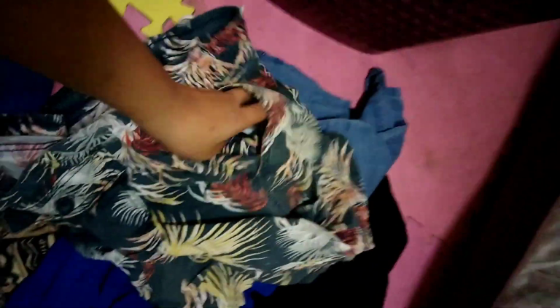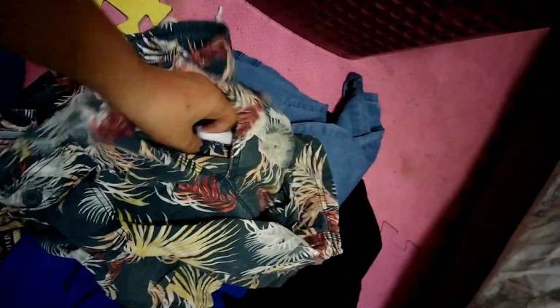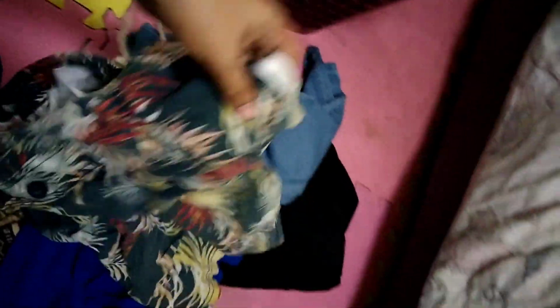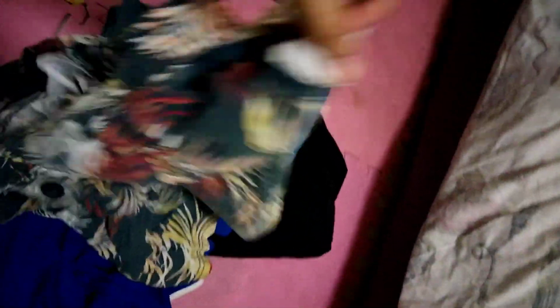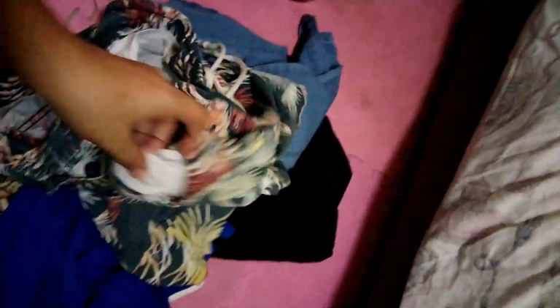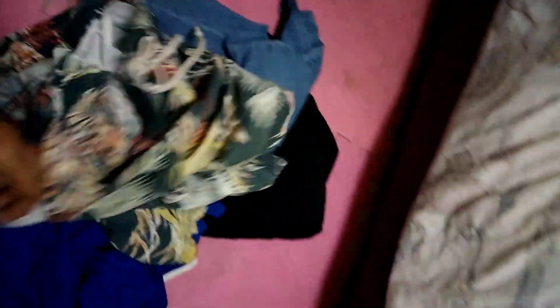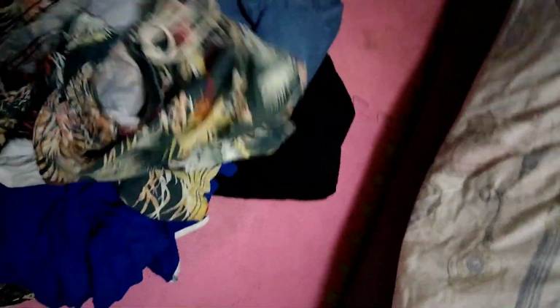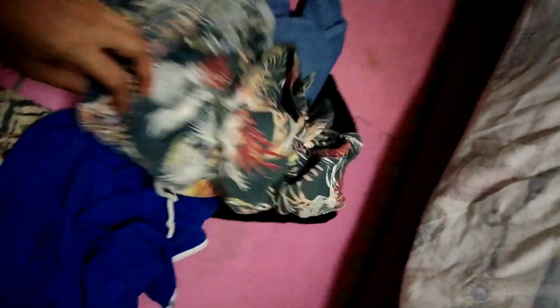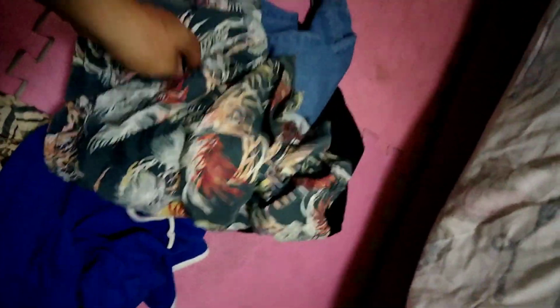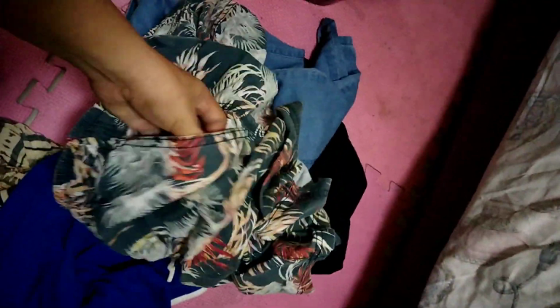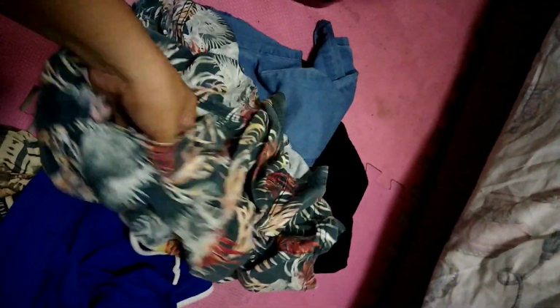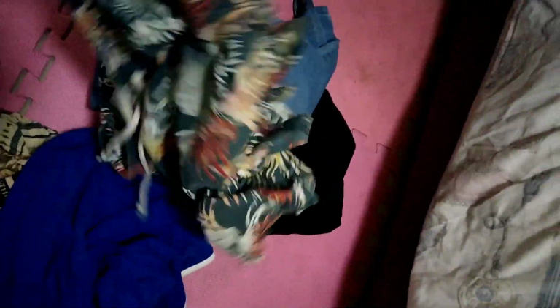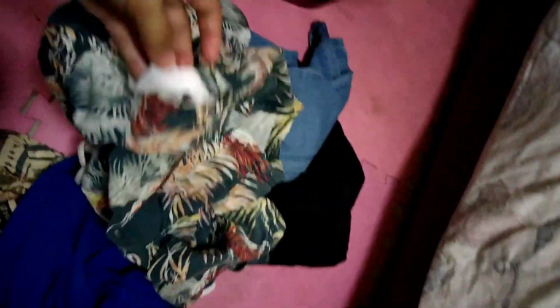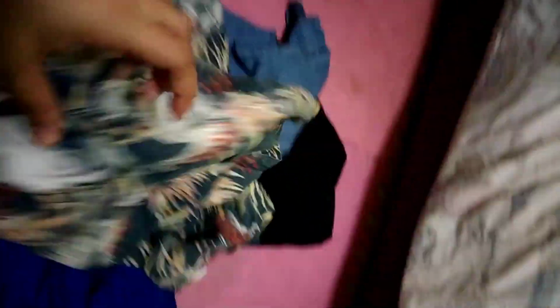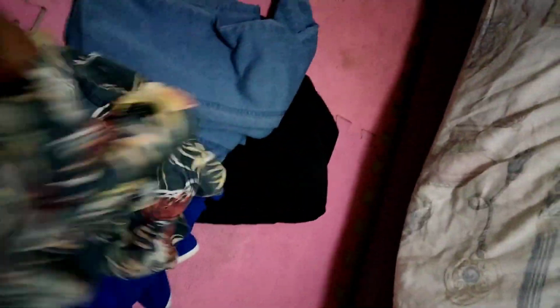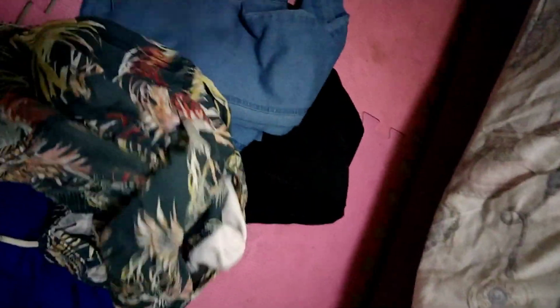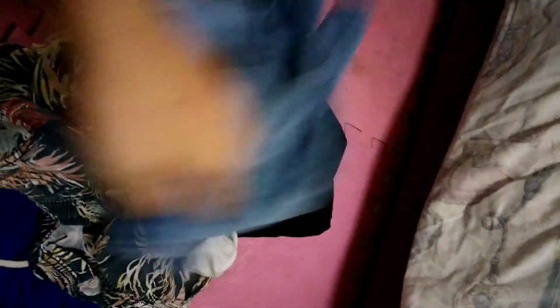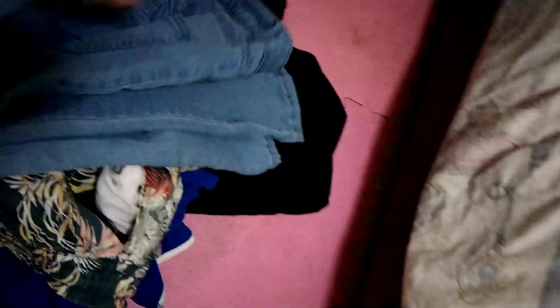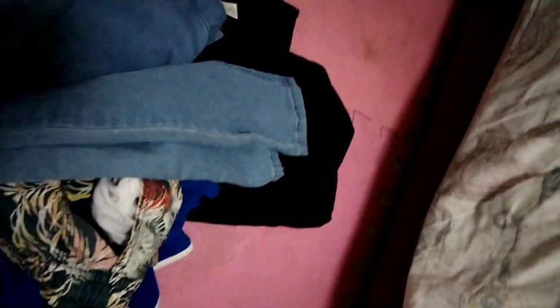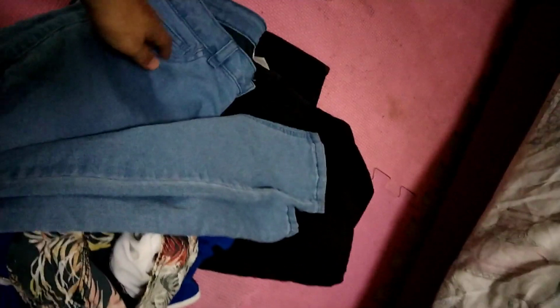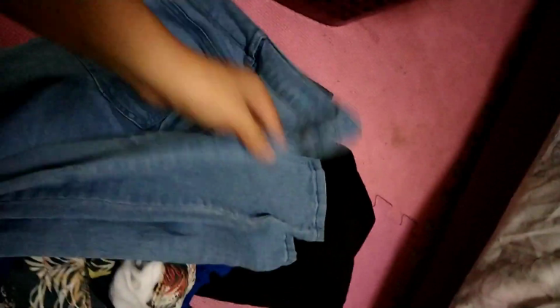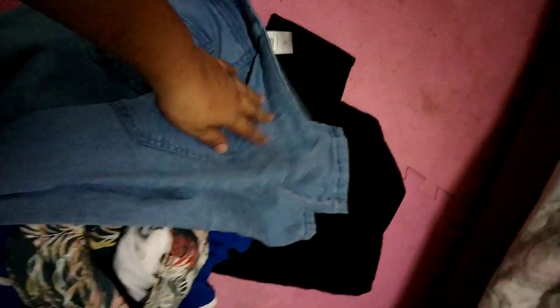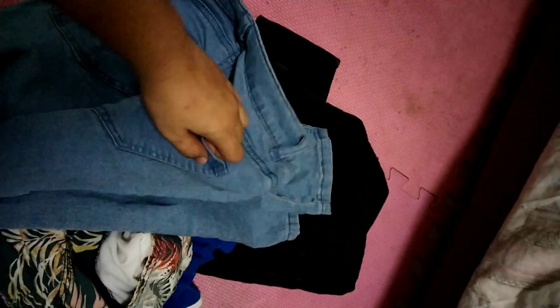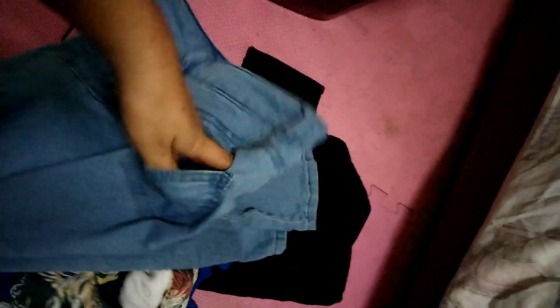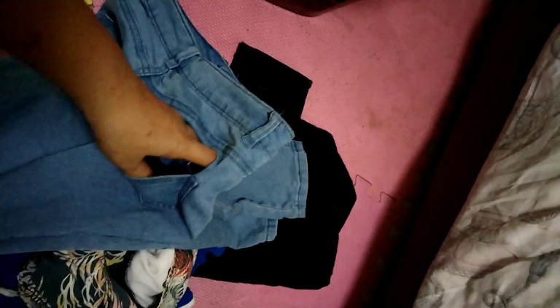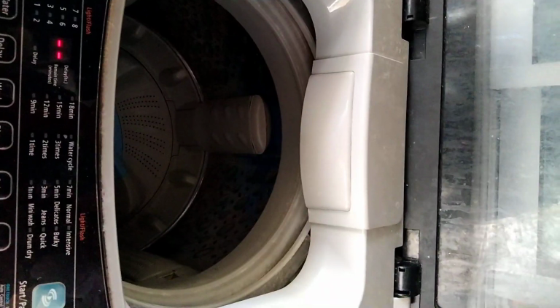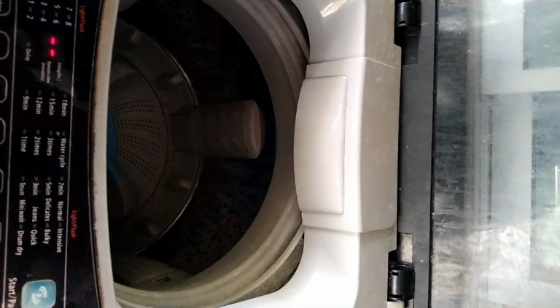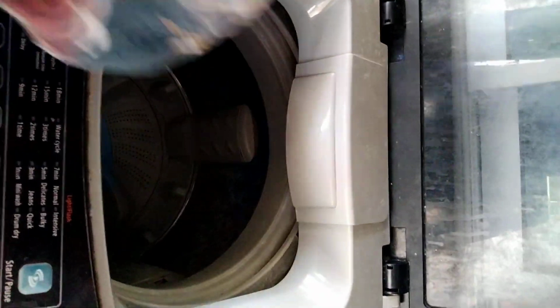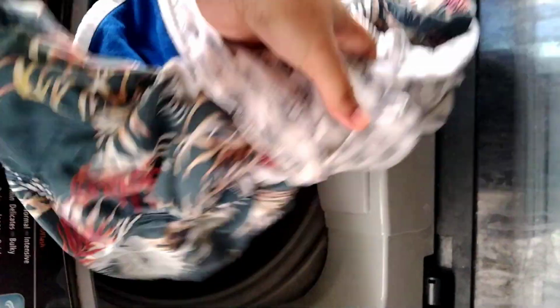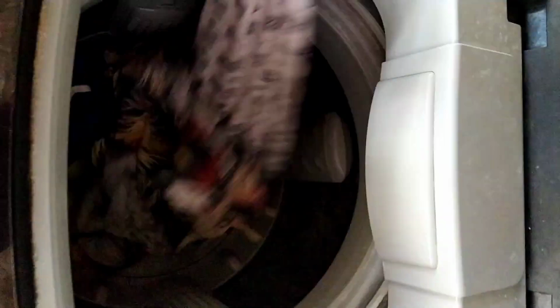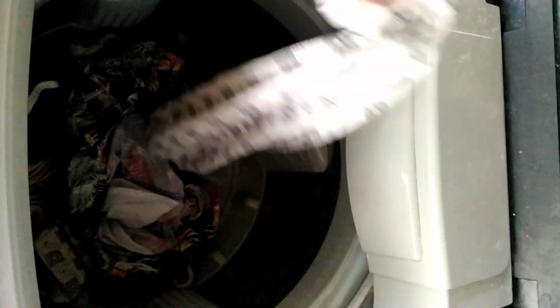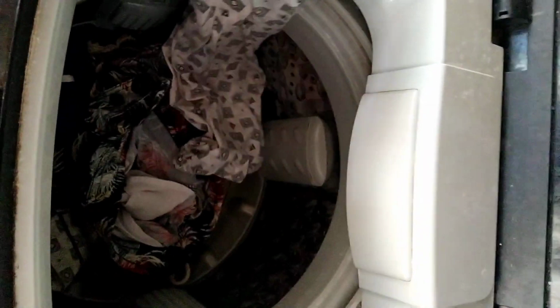Check the pockets of the shorts and jeans. After you're done checking, you can put it onto the washing machine.